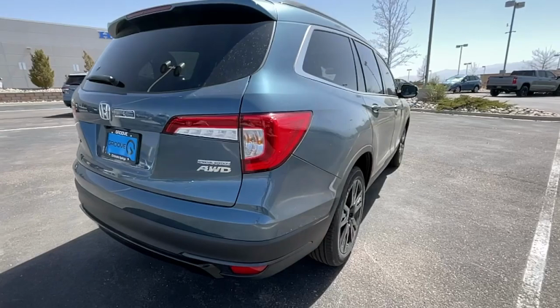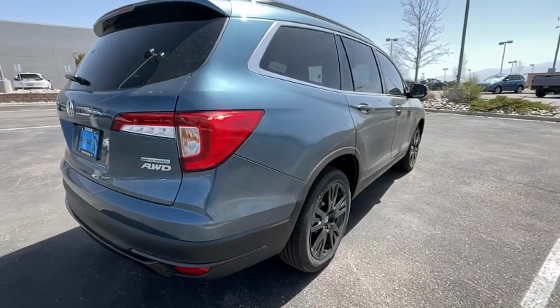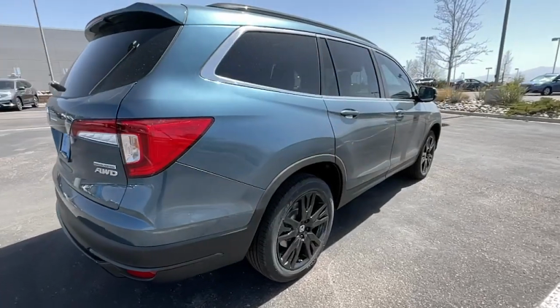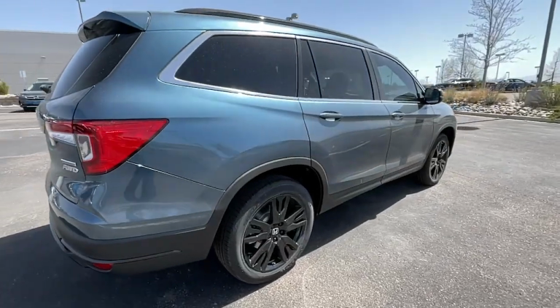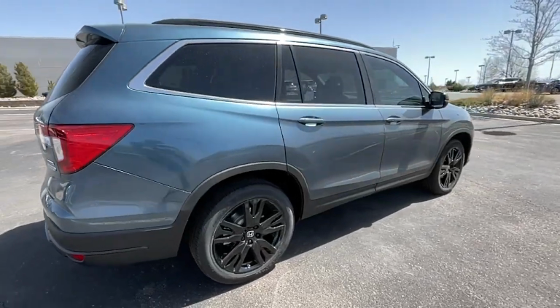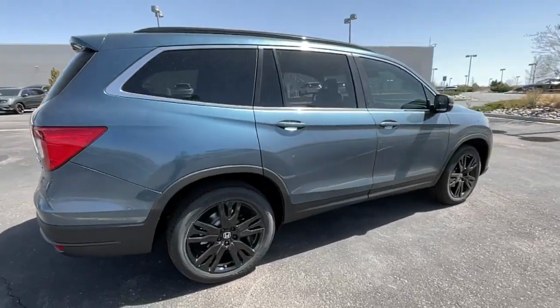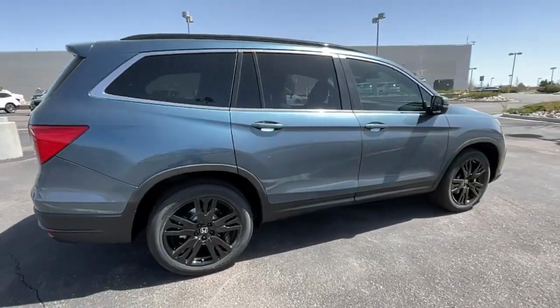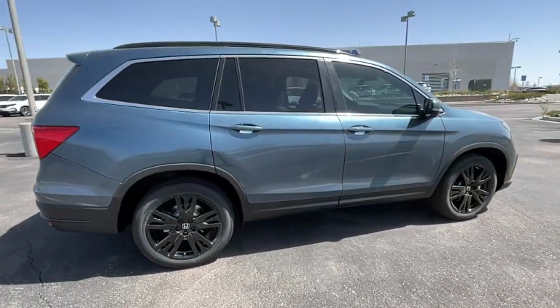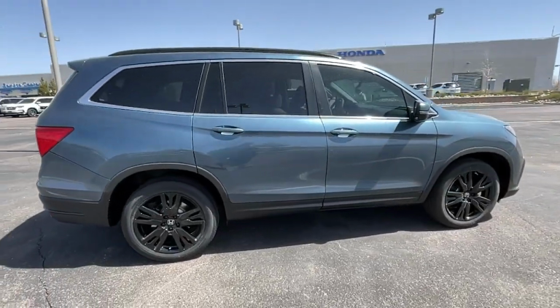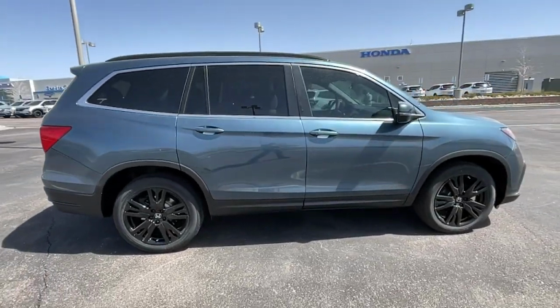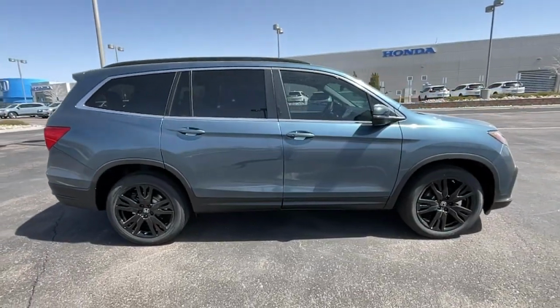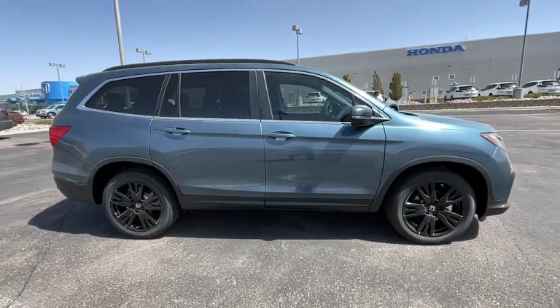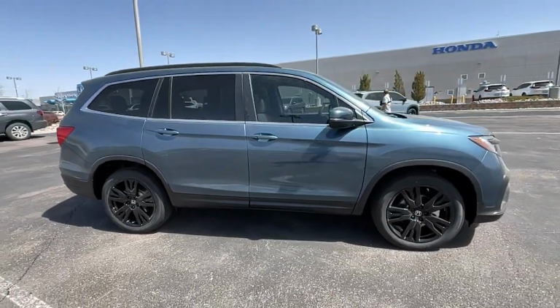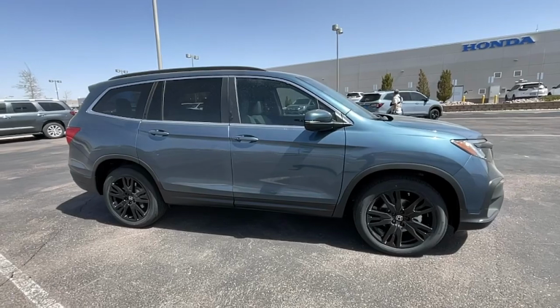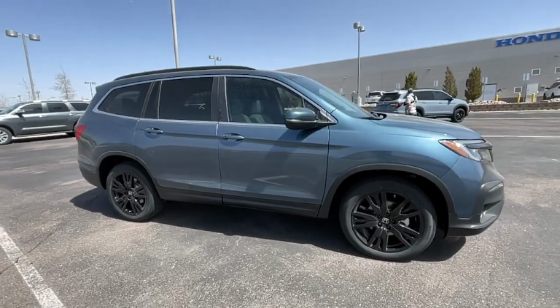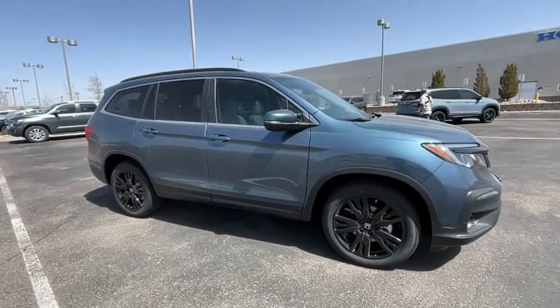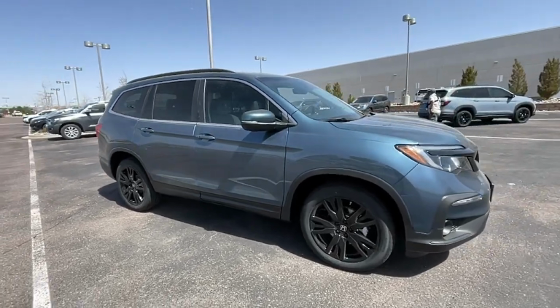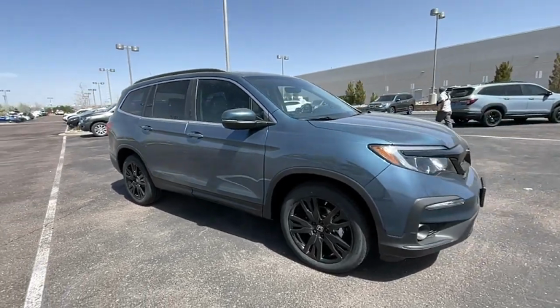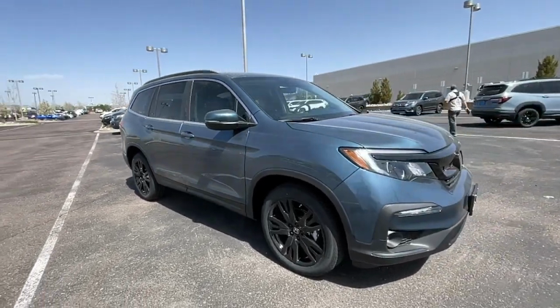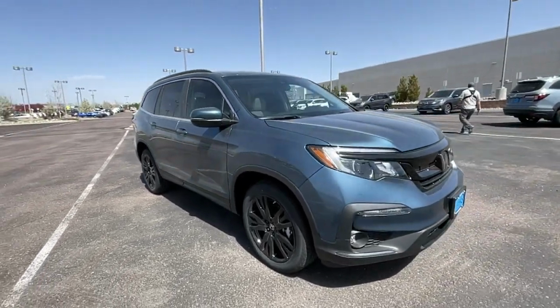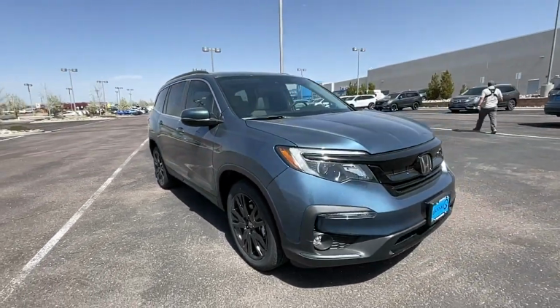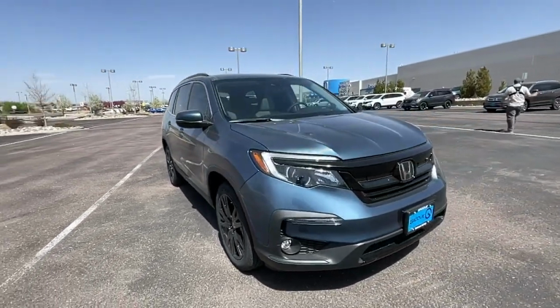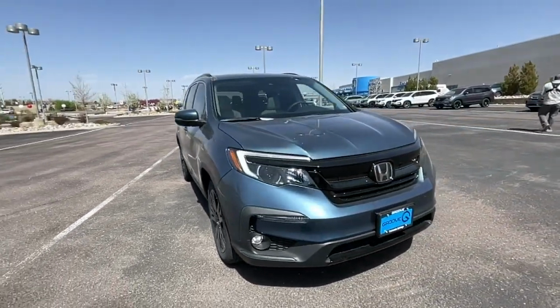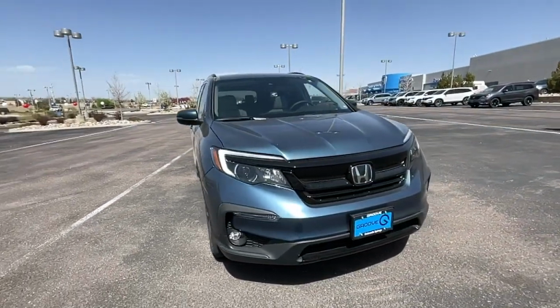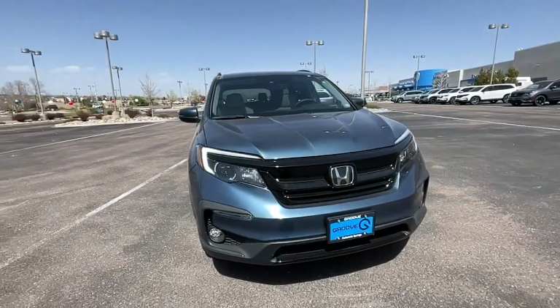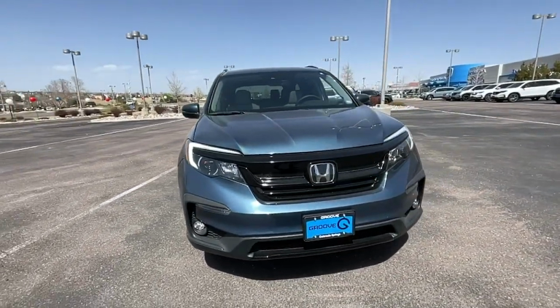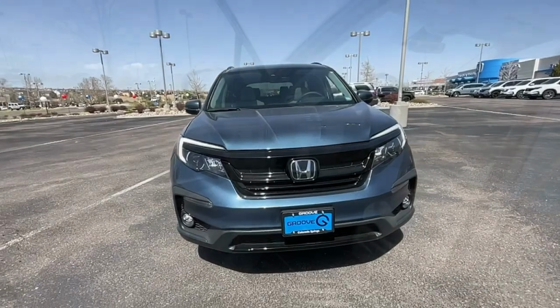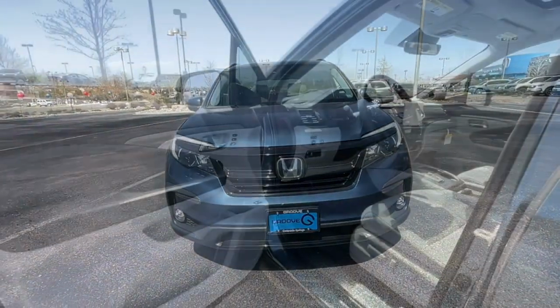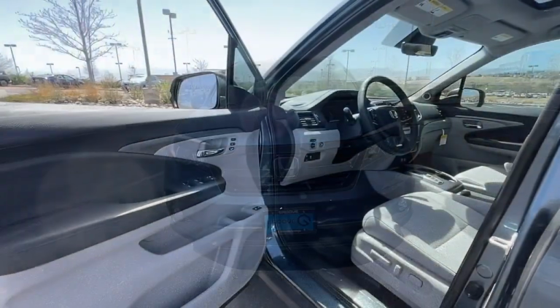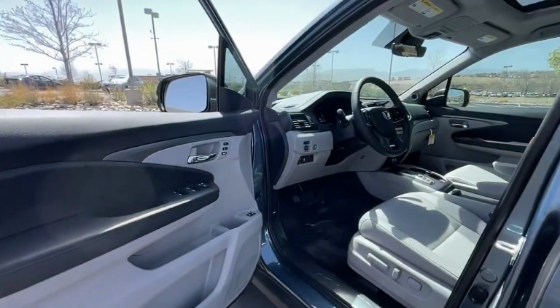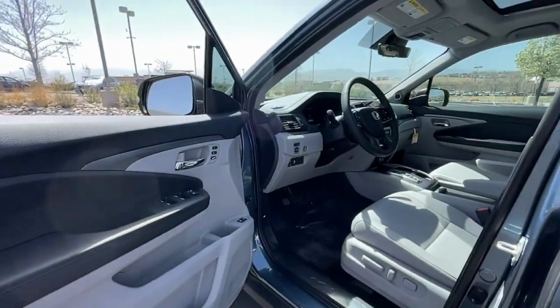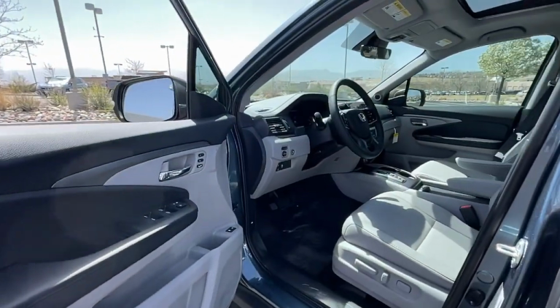With seating for up to eight passengers, a comfortable and spacious cabin, and the latest connectivity technology, it has everything you need to power your adventures. These are just some of the great options this vehicle comes with.